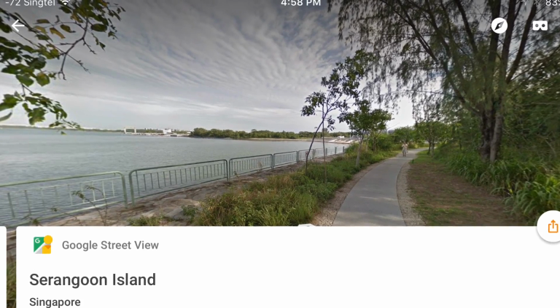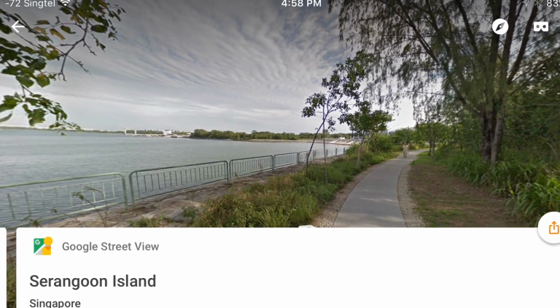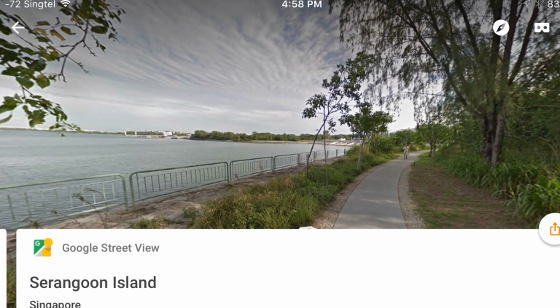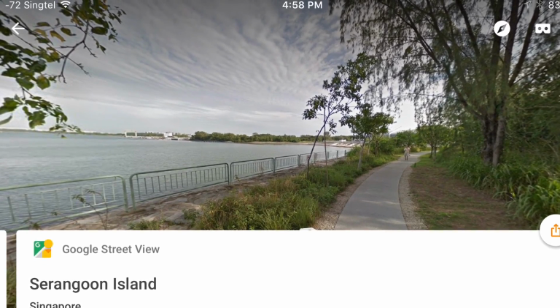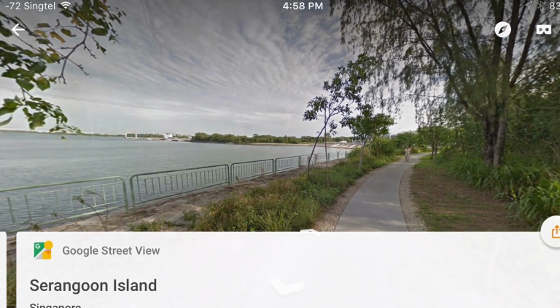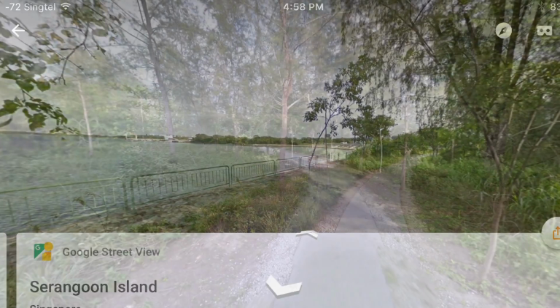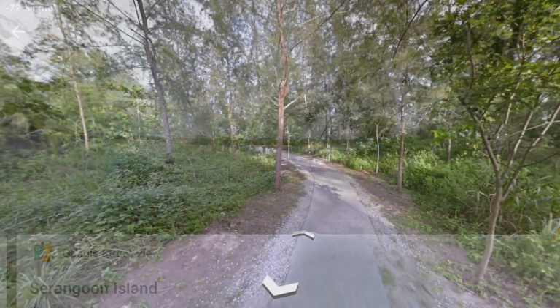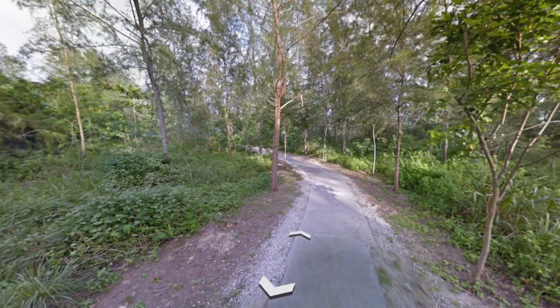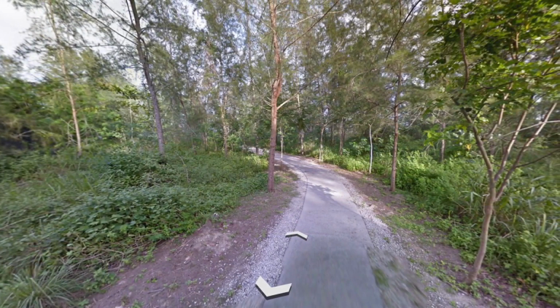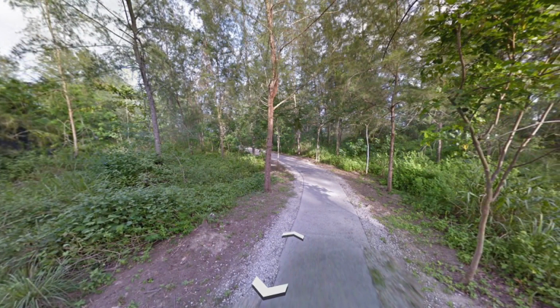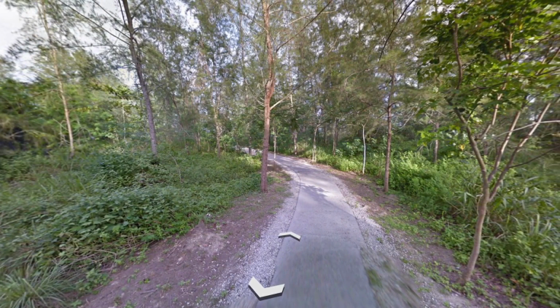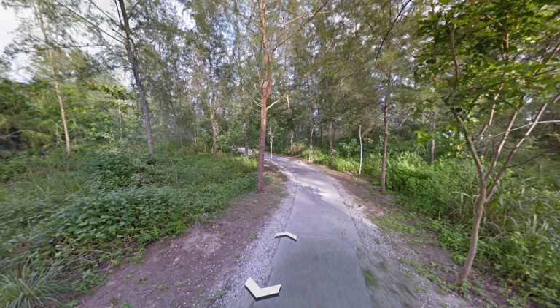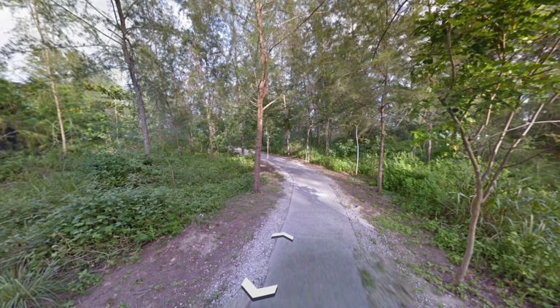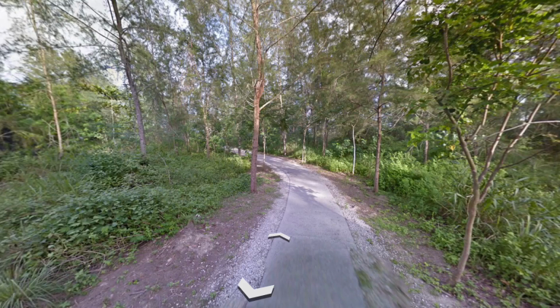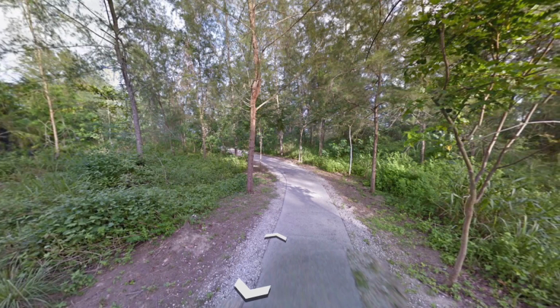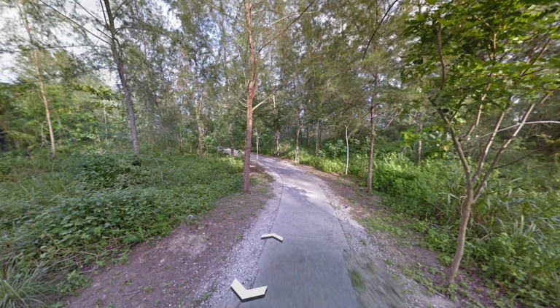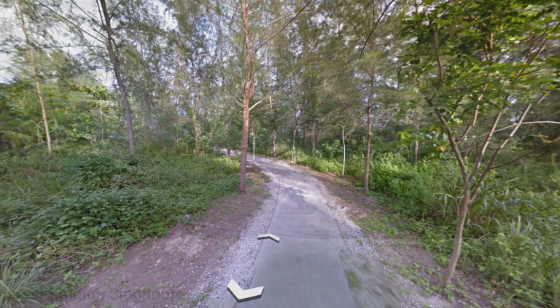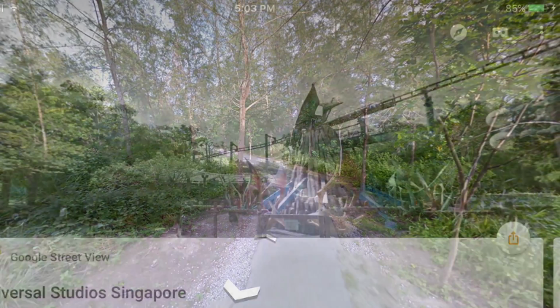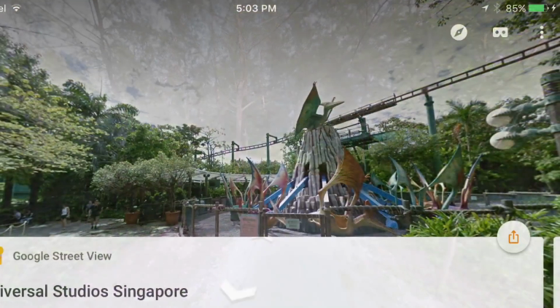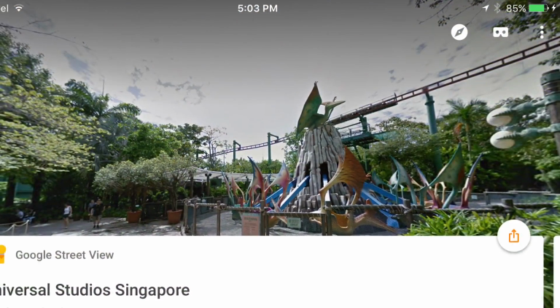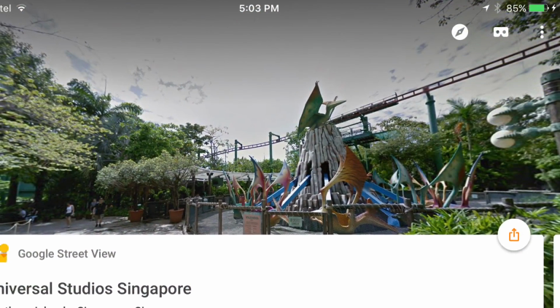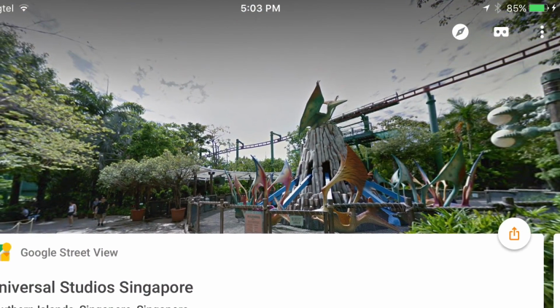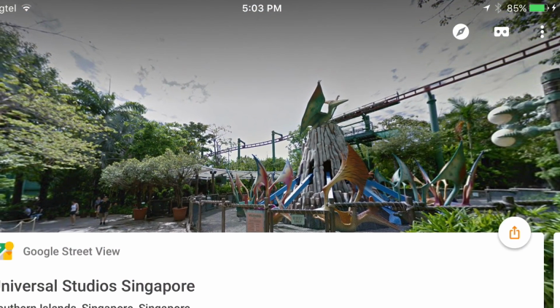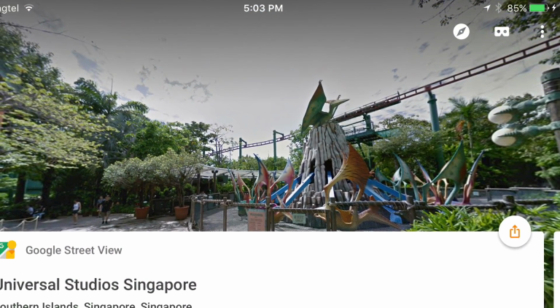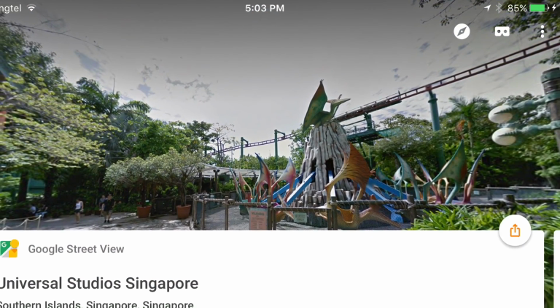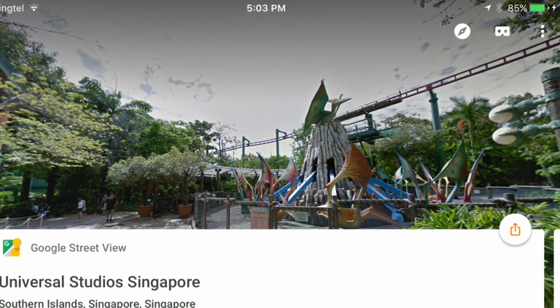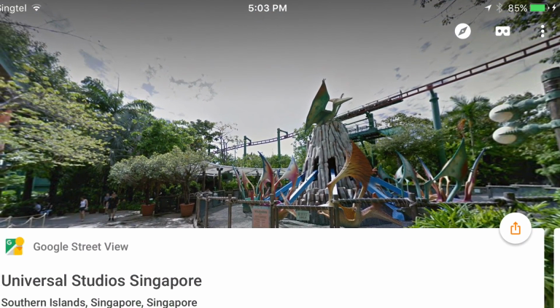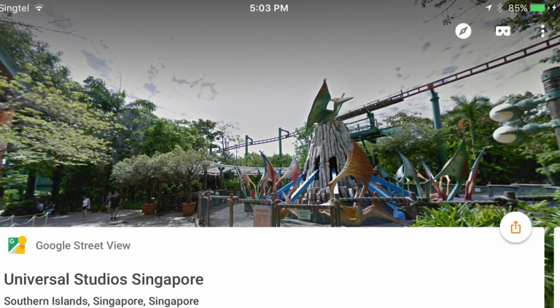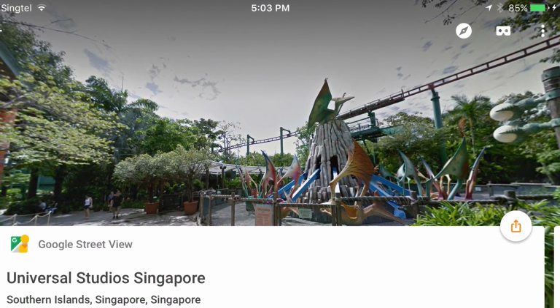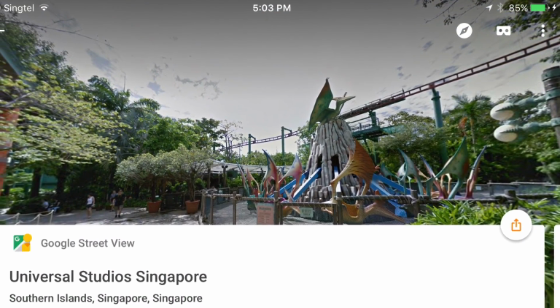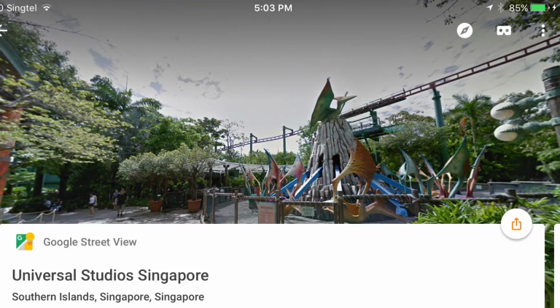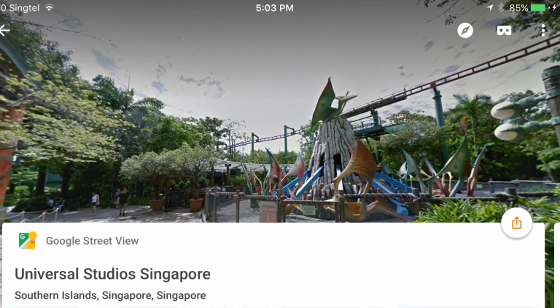Each tracker comes with 15 cameras and a computer located at the bottom, and takes a picture every 2.5 seconds. So it doesn't matter if you're mid-step, as the algorithms will adjust and fix the image accordingly.